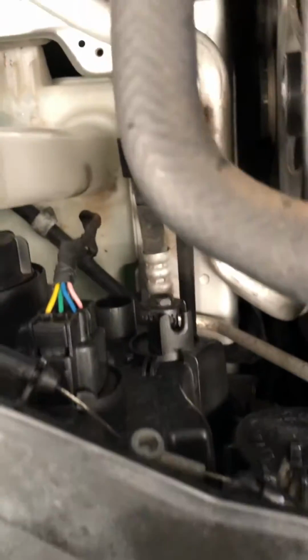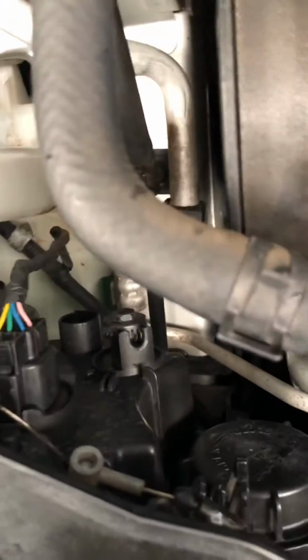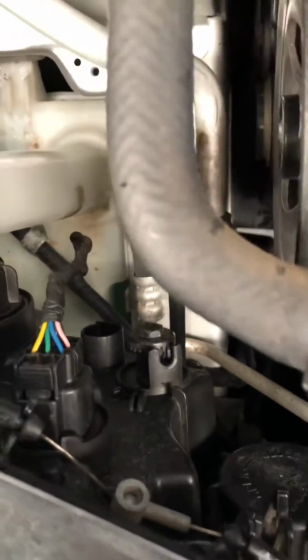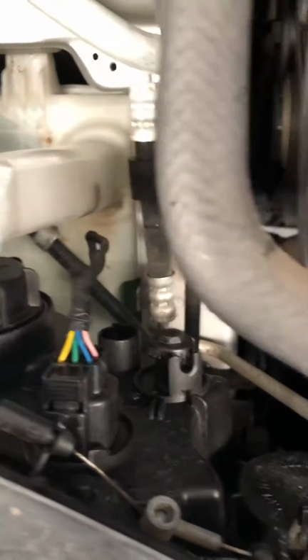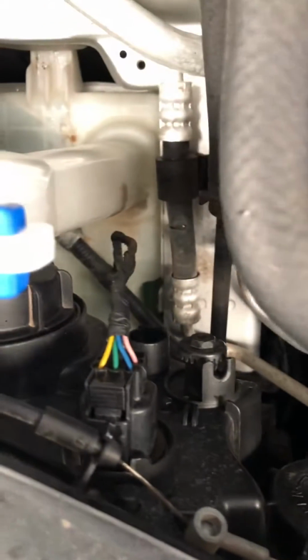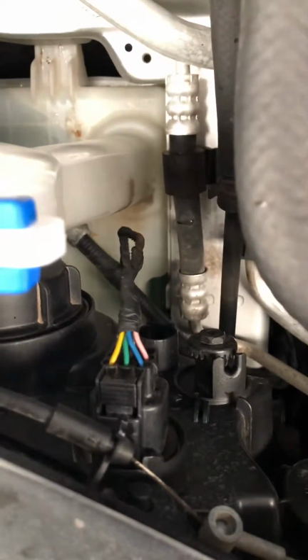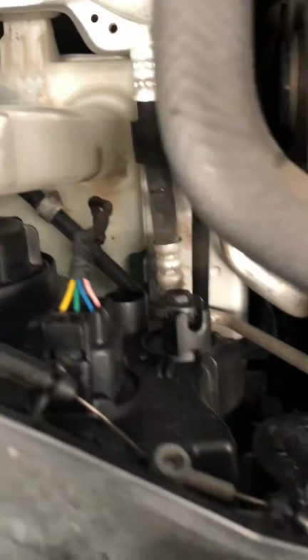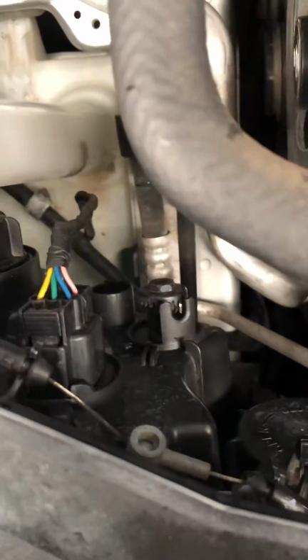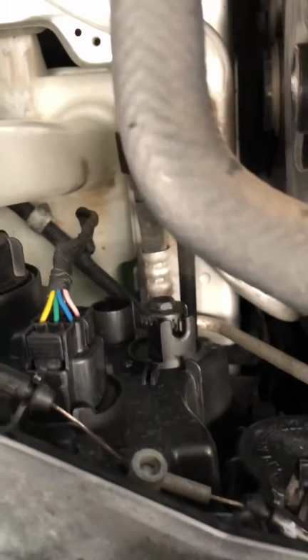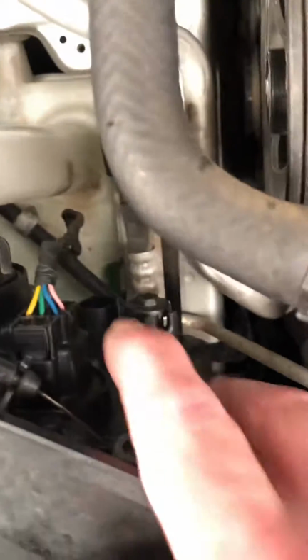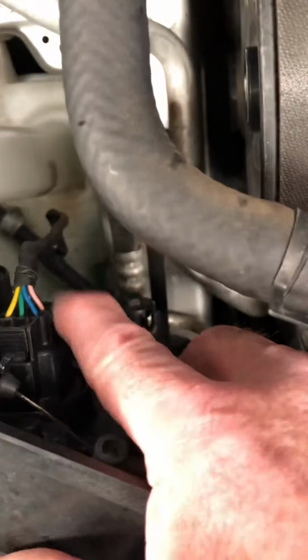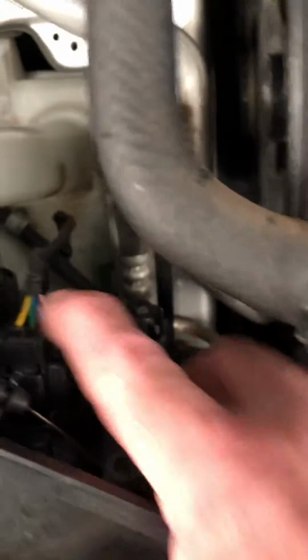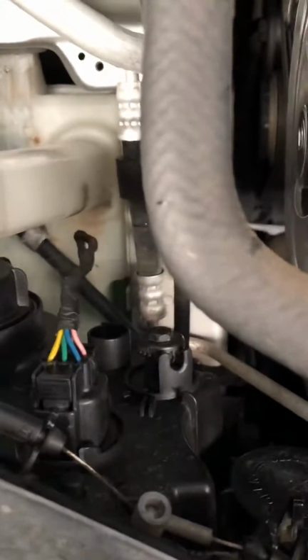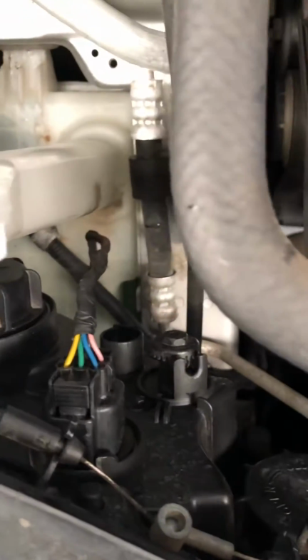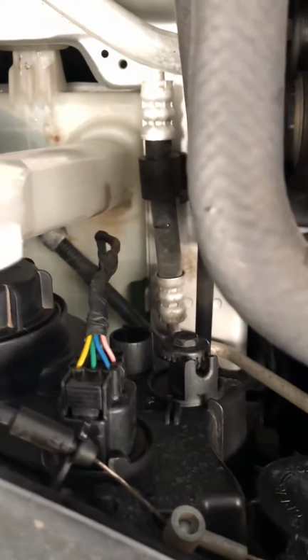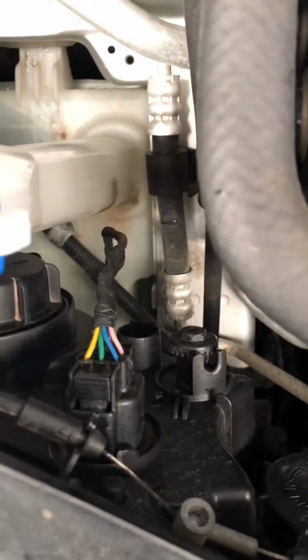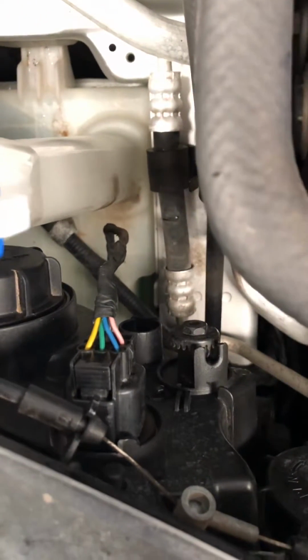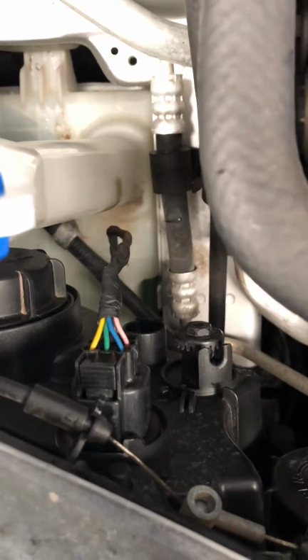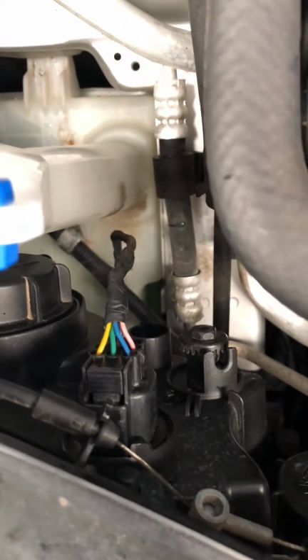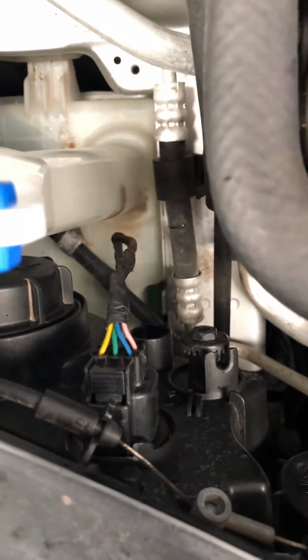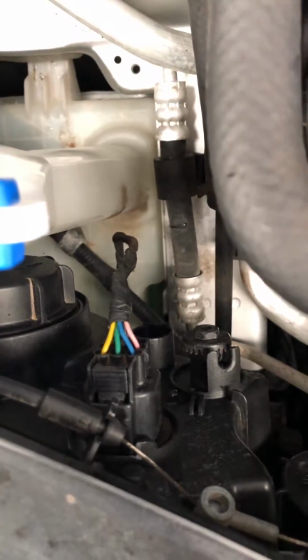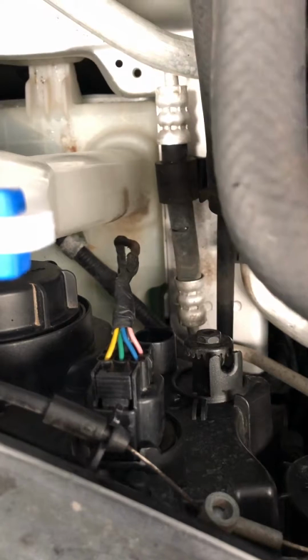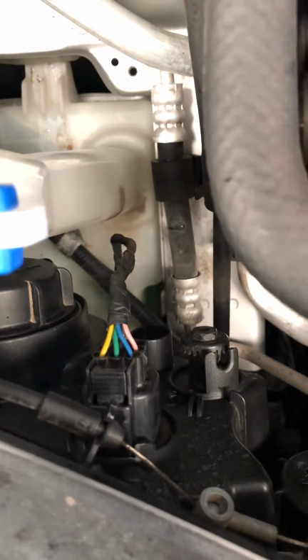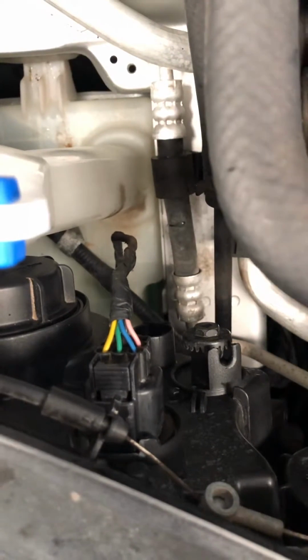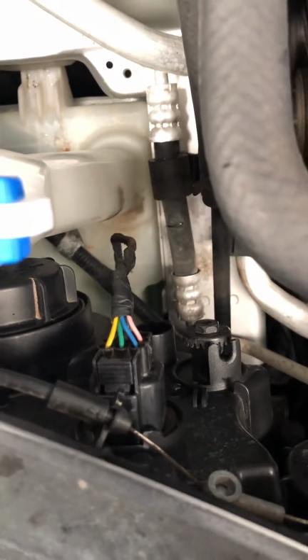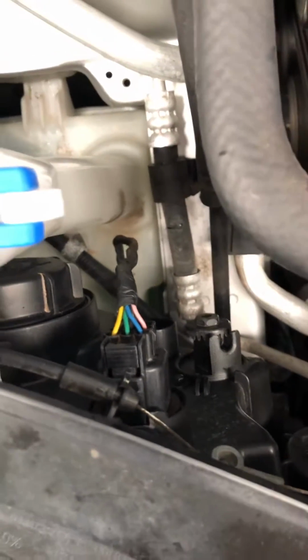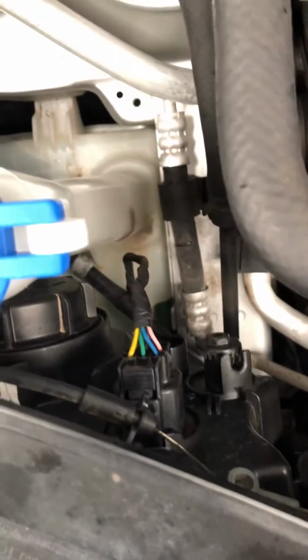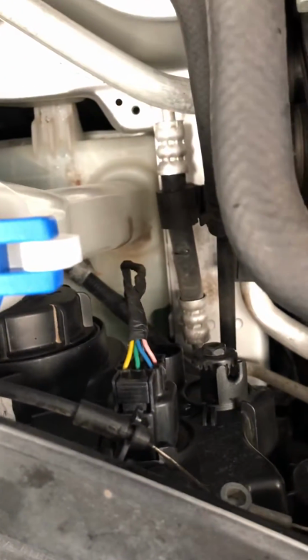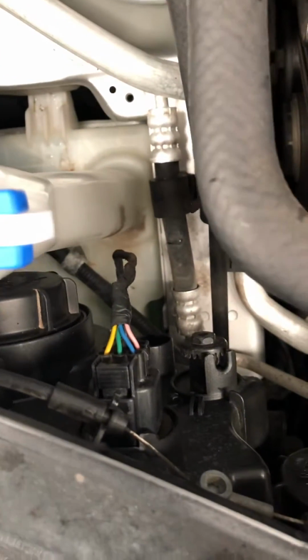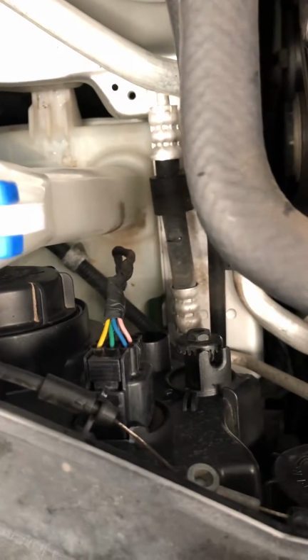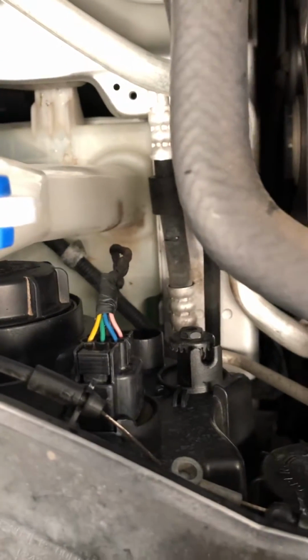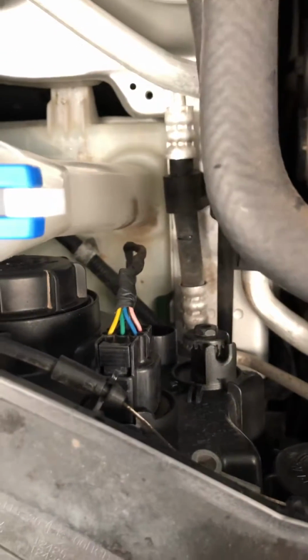I've worked out that it's the green wire there — that middle green wire, that one there — has got 12 volts when I have the high beams on only, so I'm going to be using that to tap in.